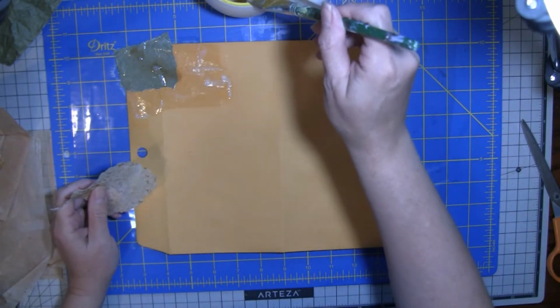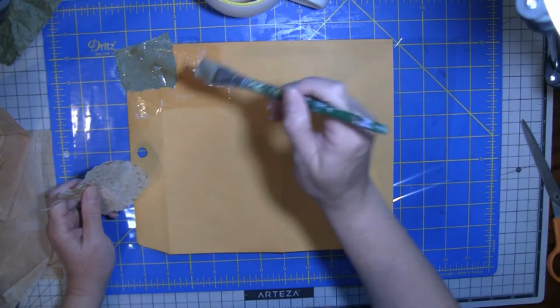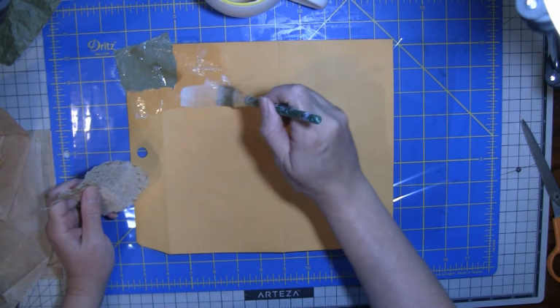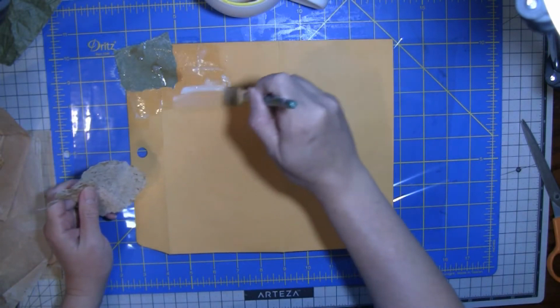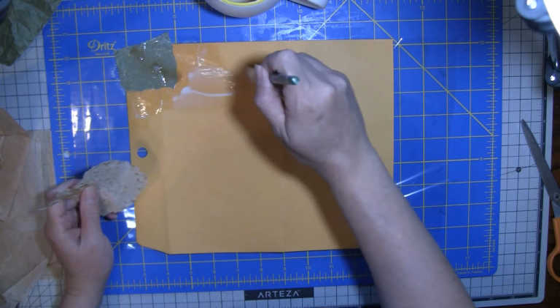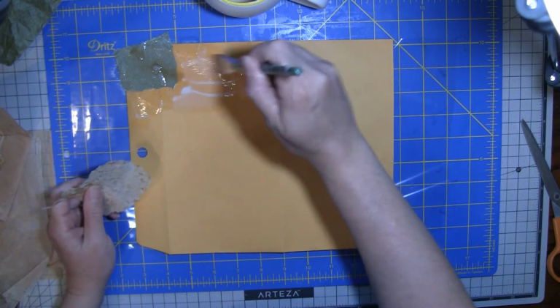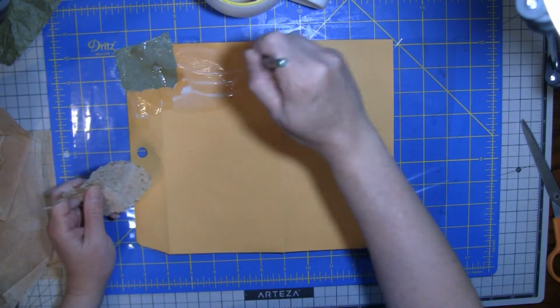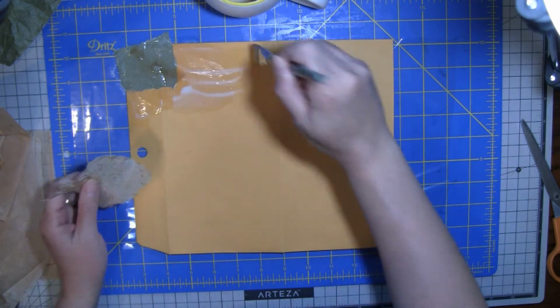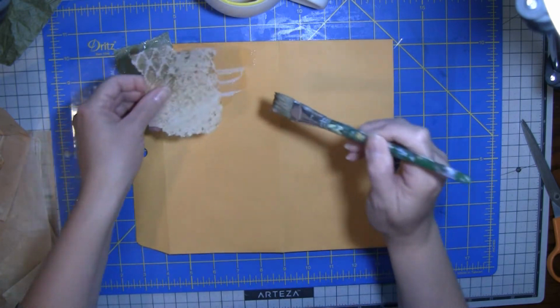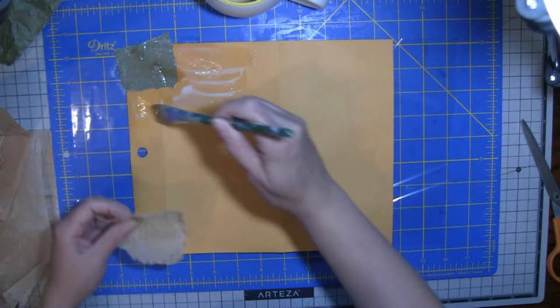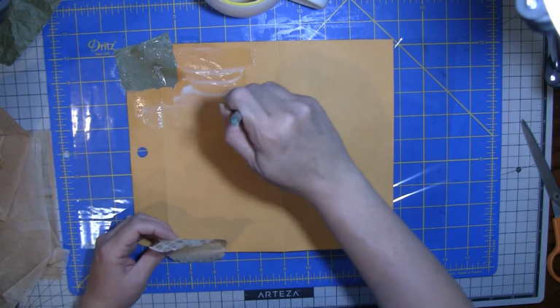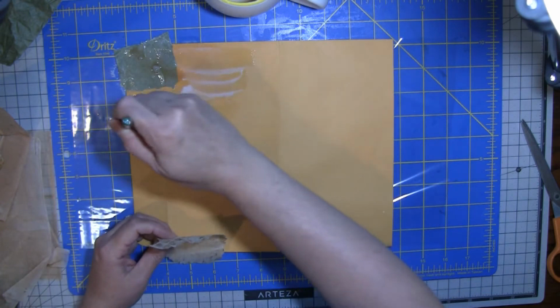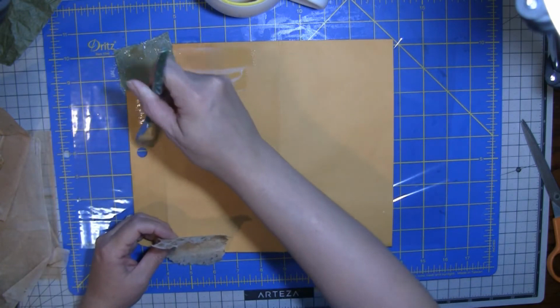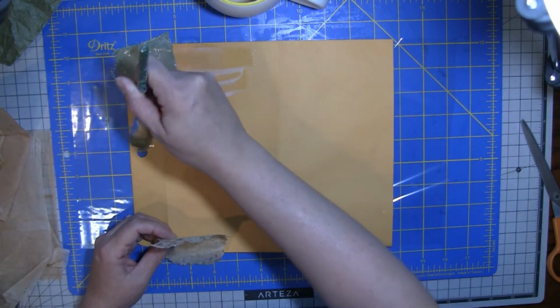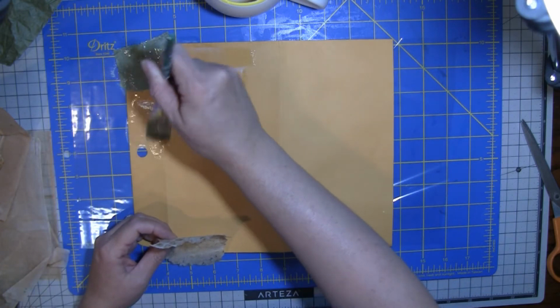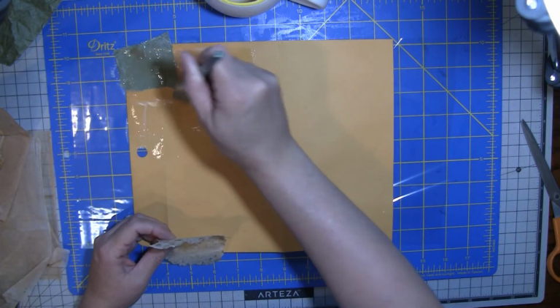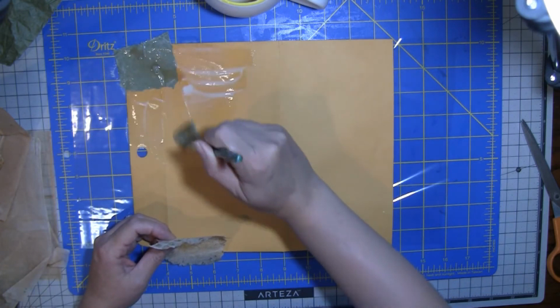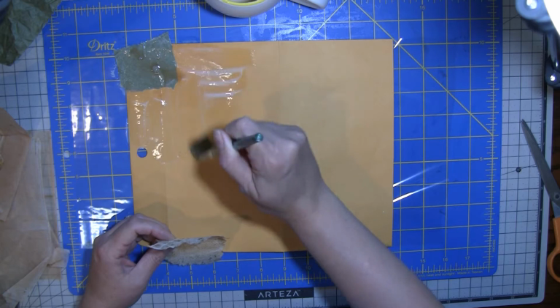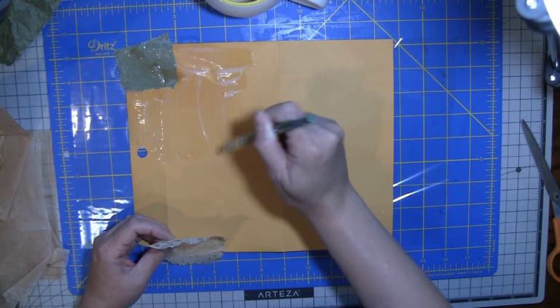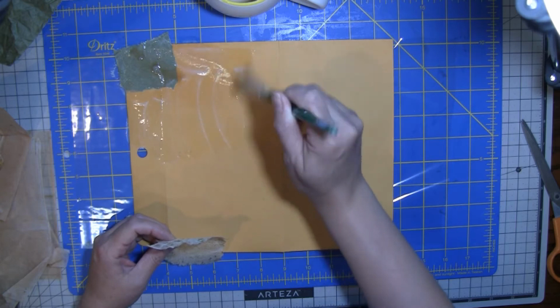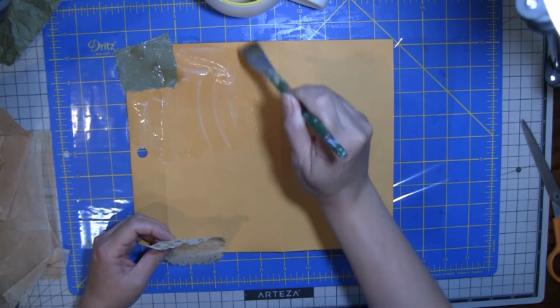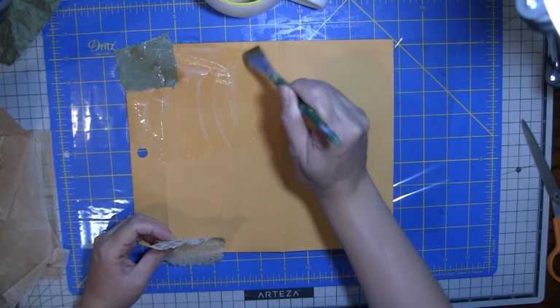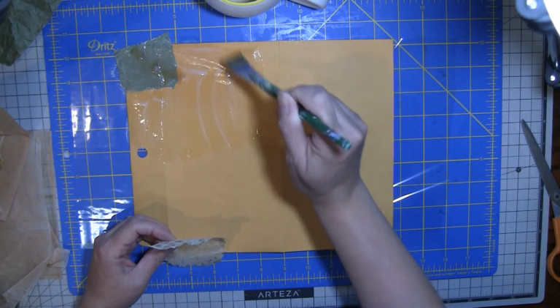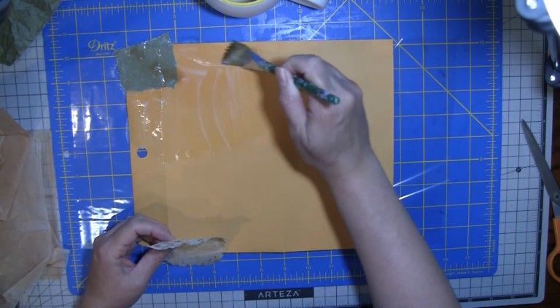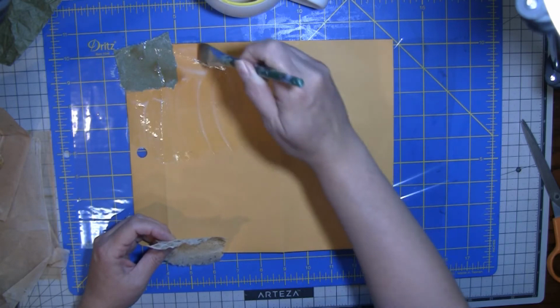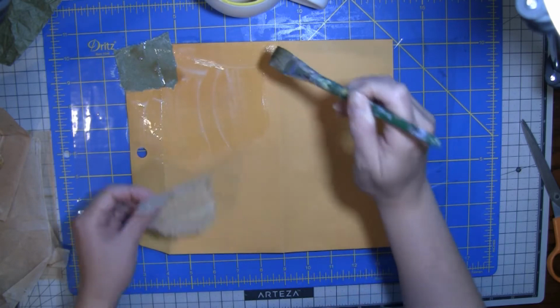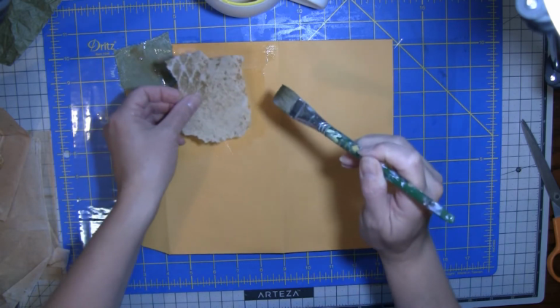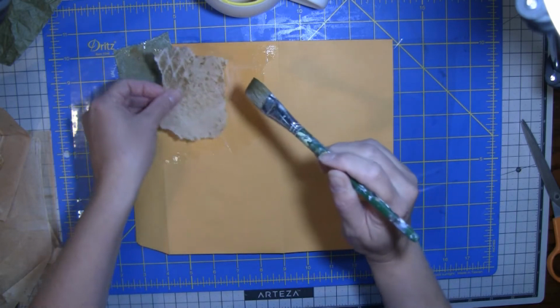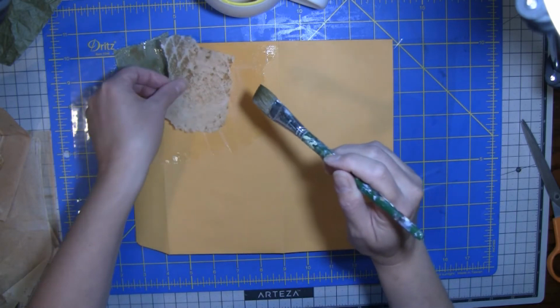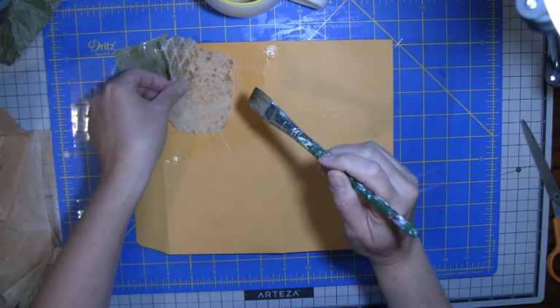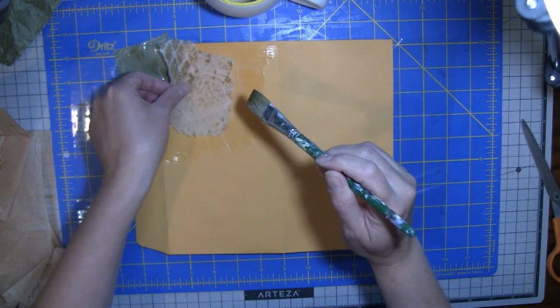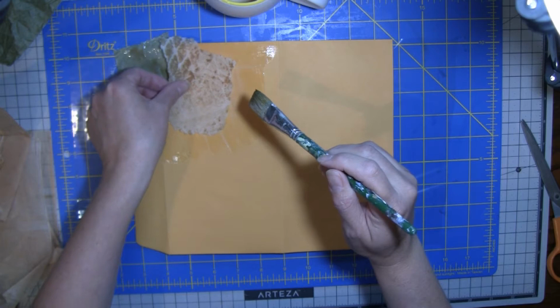I thought it would be fun to use that old paper digi and really do like a masculine journal. It's not going to be a huge journal — it's just going to be like a one-signature journal.